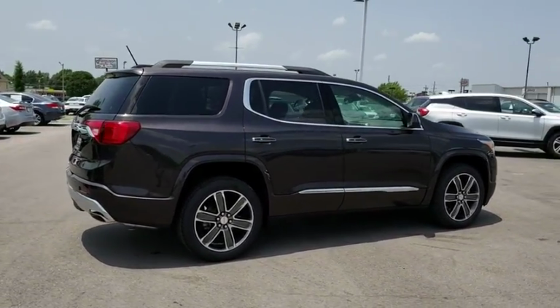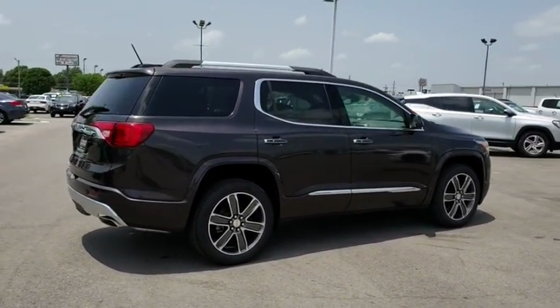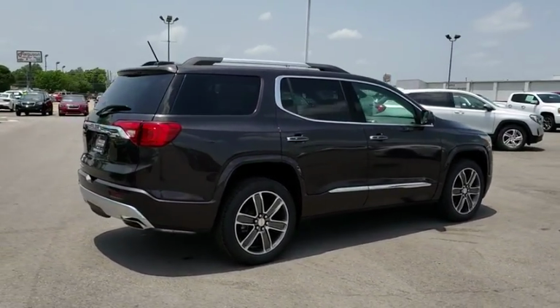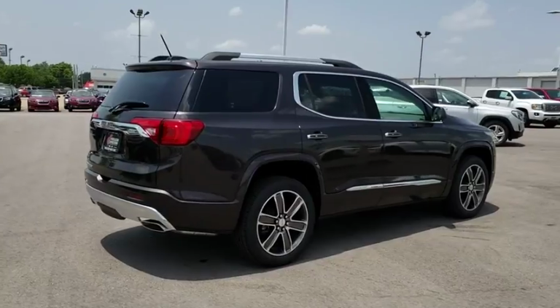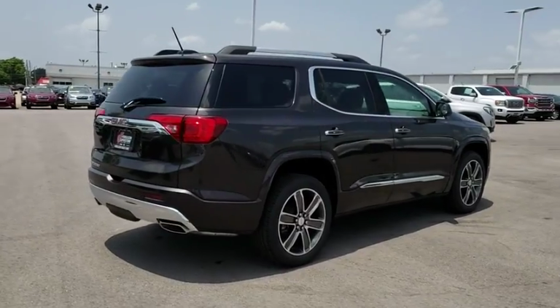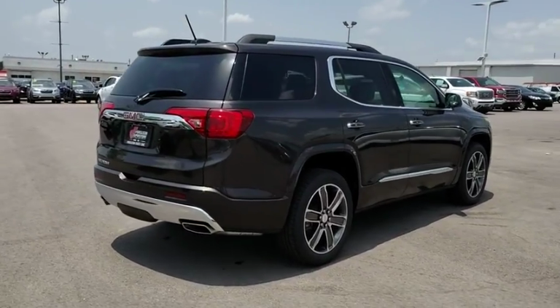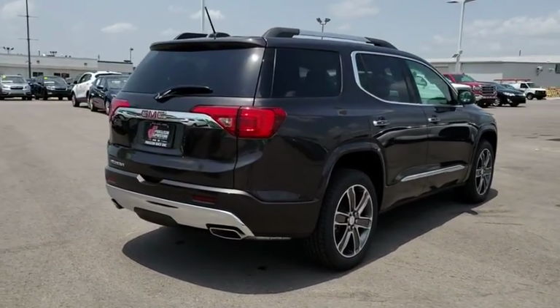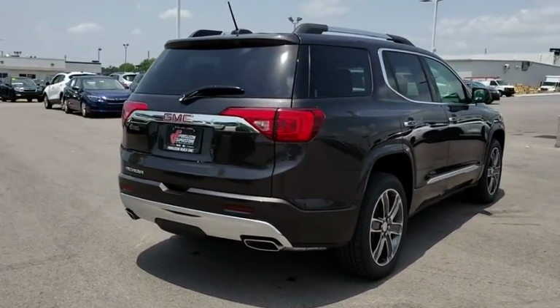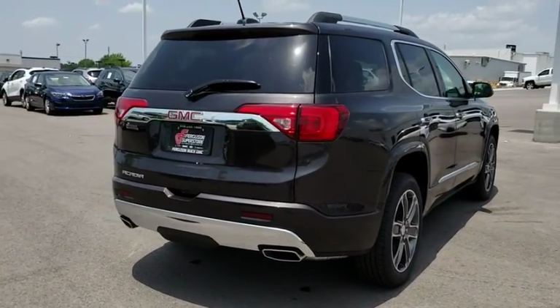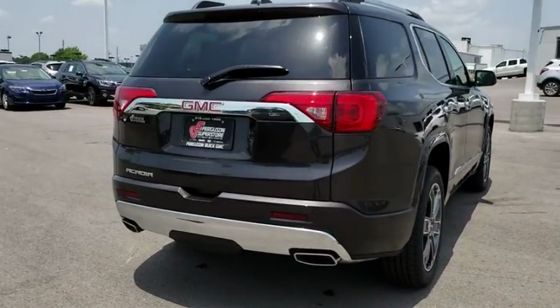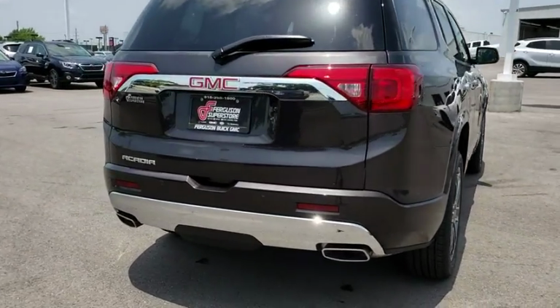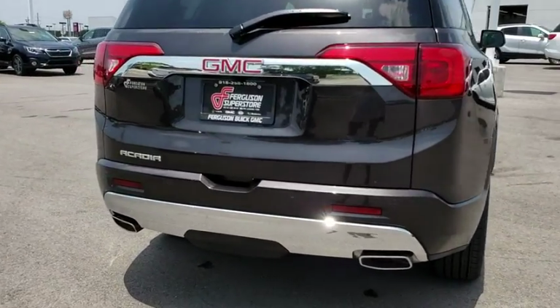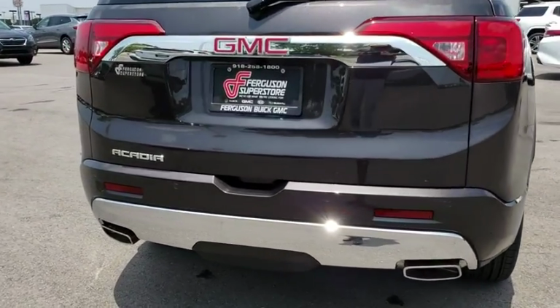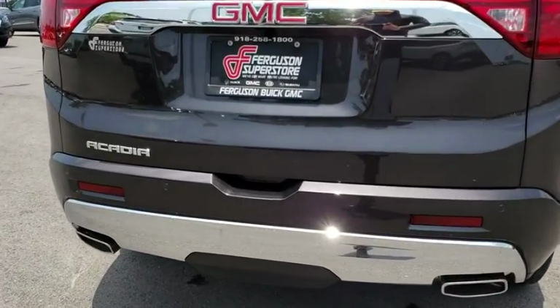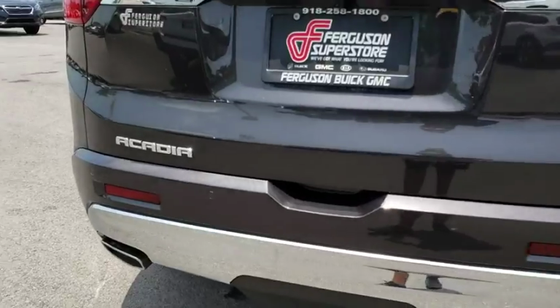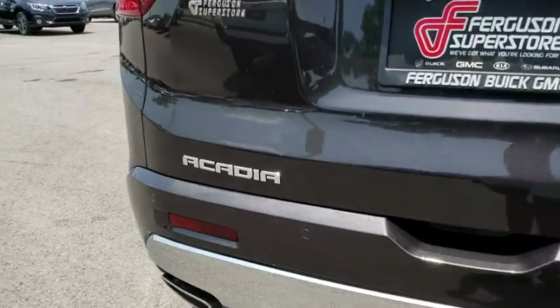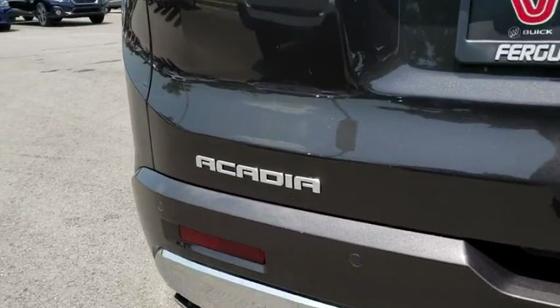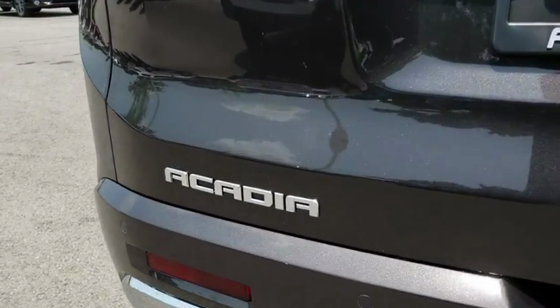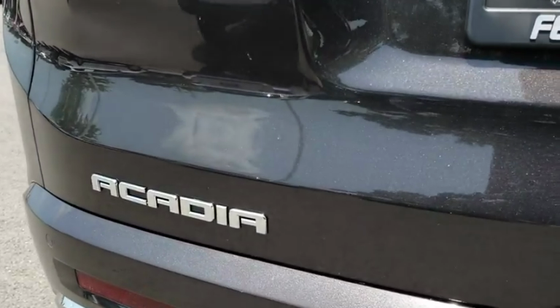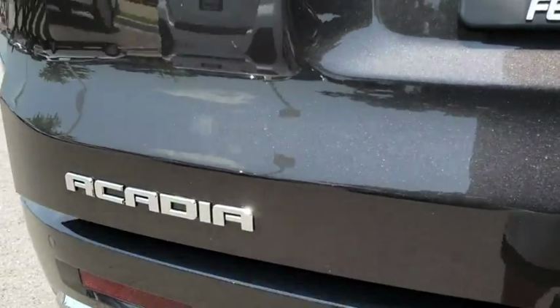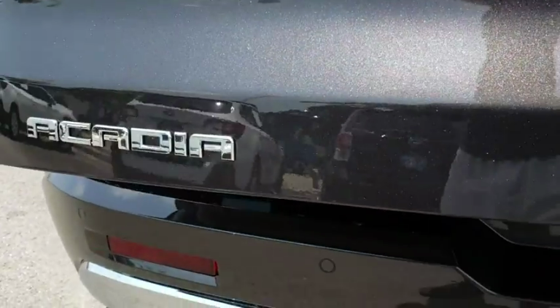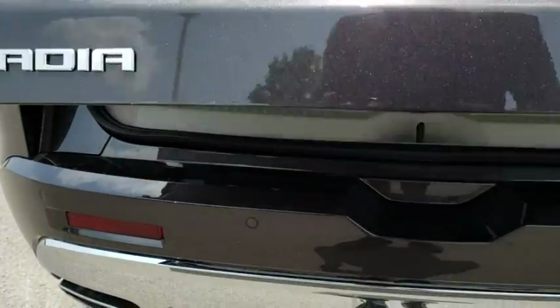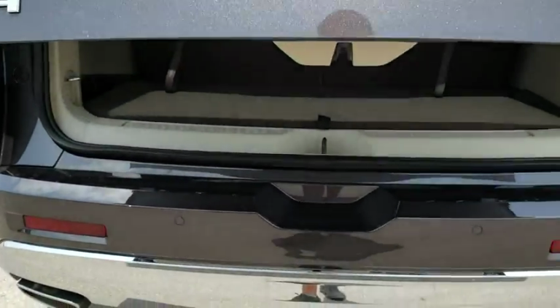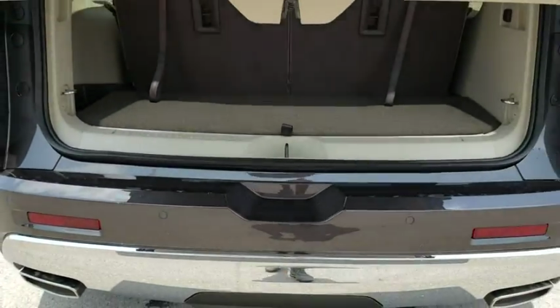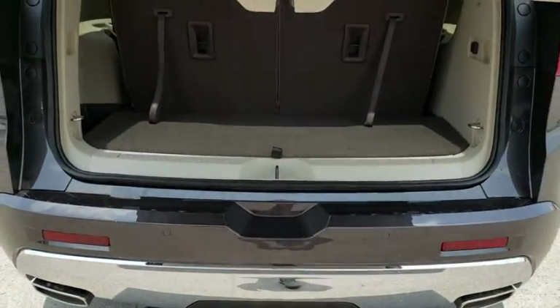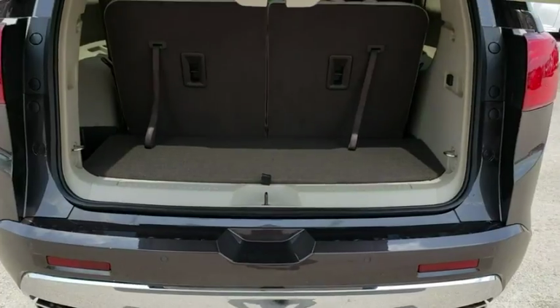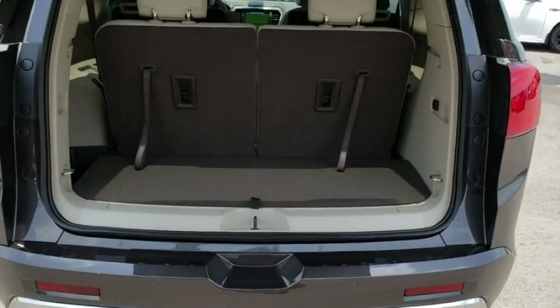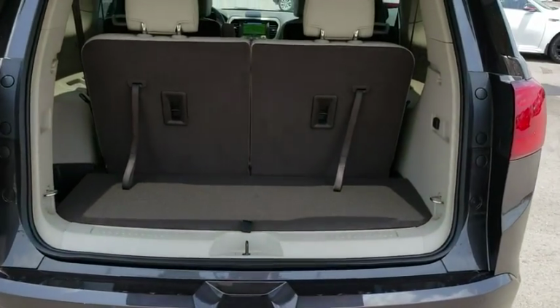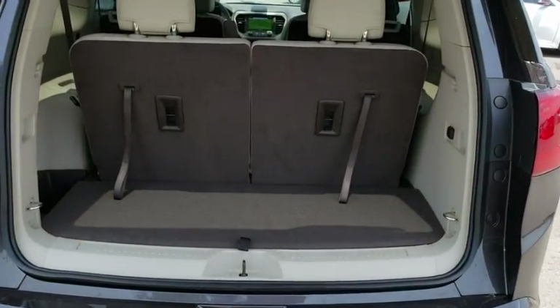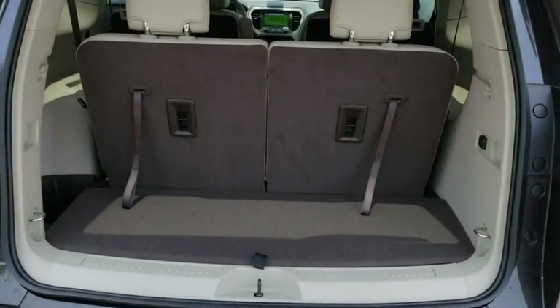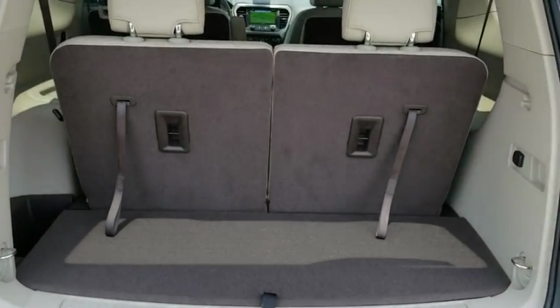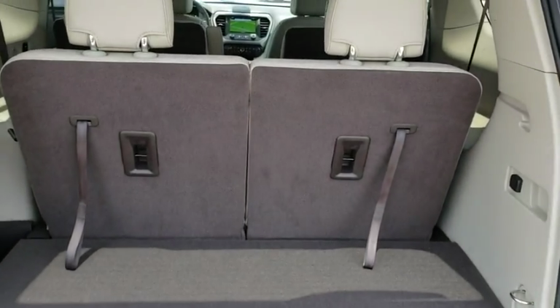Here are some of this vehicle's great options: anti-lock braking system, keyless entry, navigation system, steering wheel audio controls, power liftgate, power passenger seat, remote engine start, lane departure warning, tow hitch, backup camera.